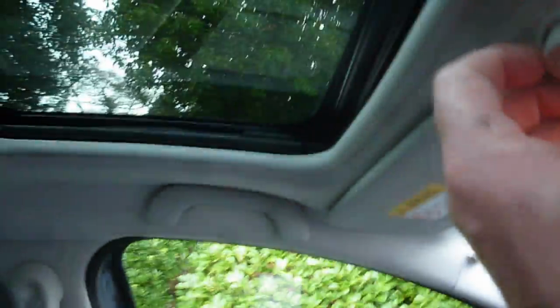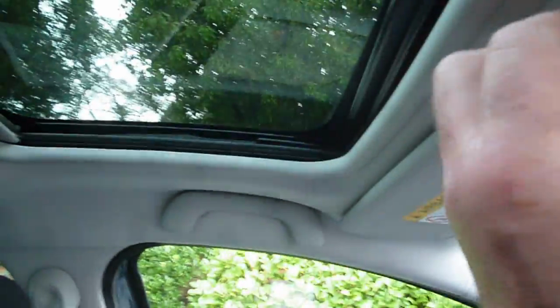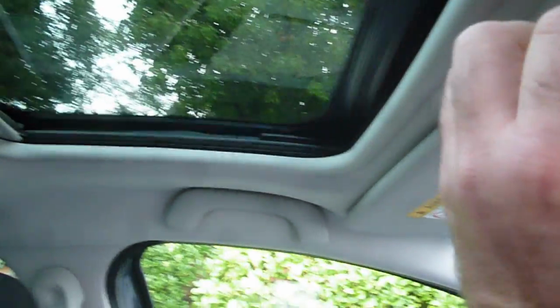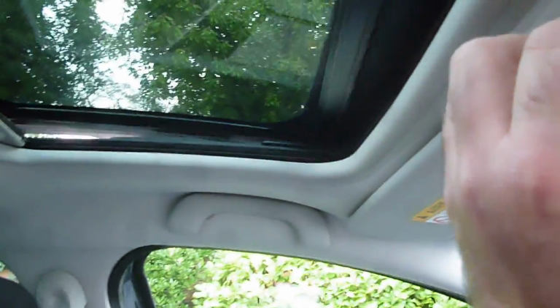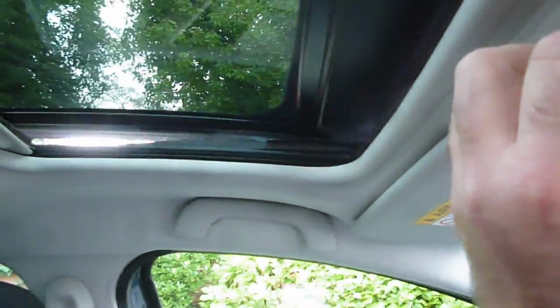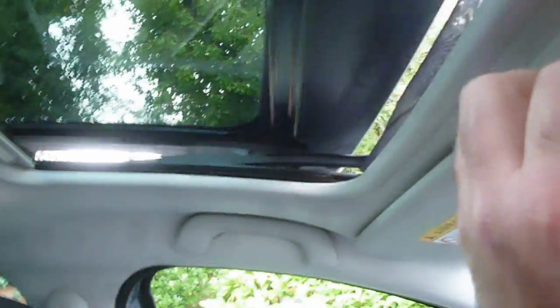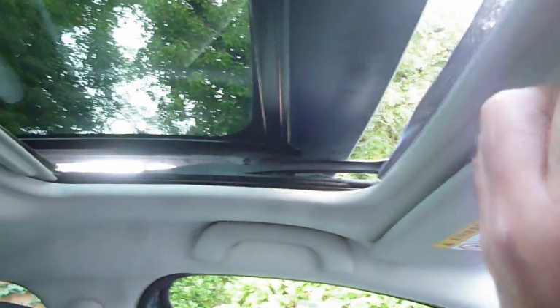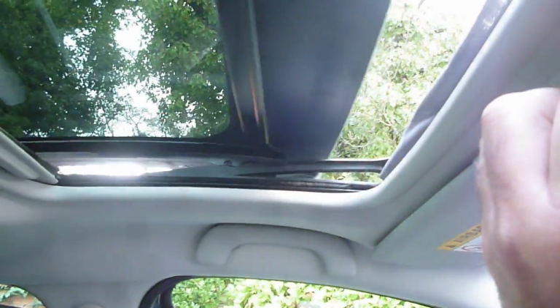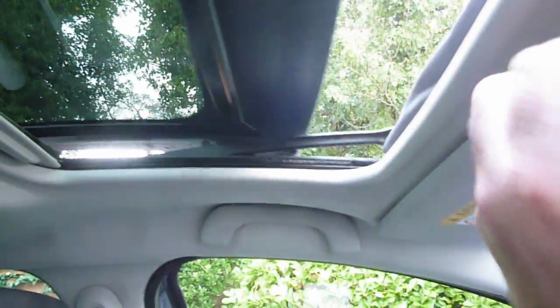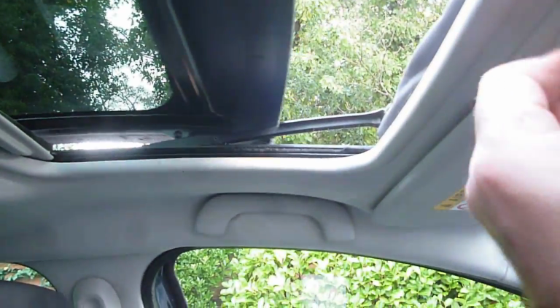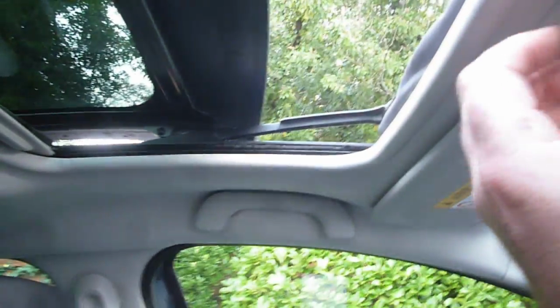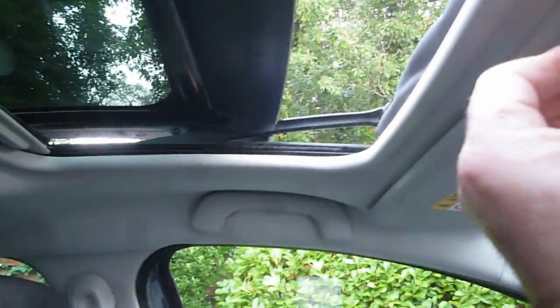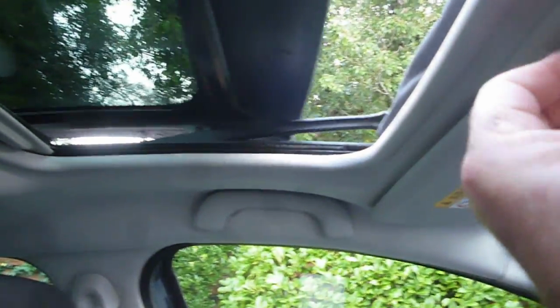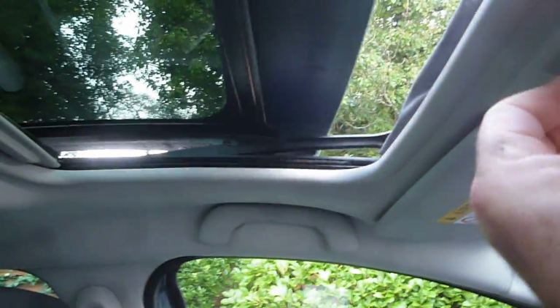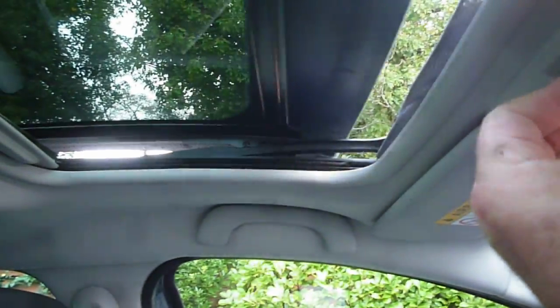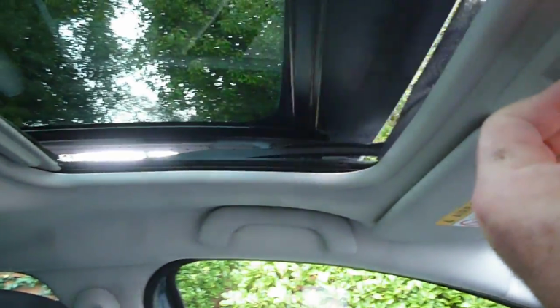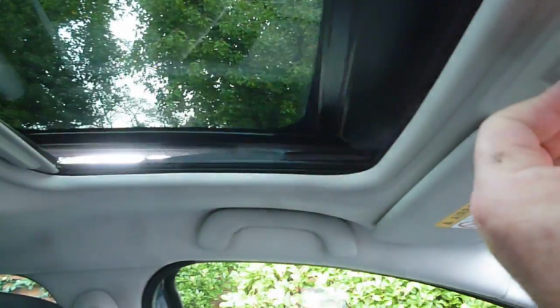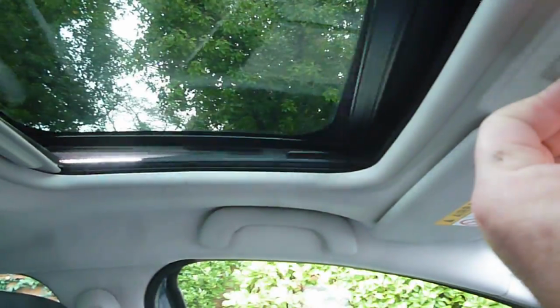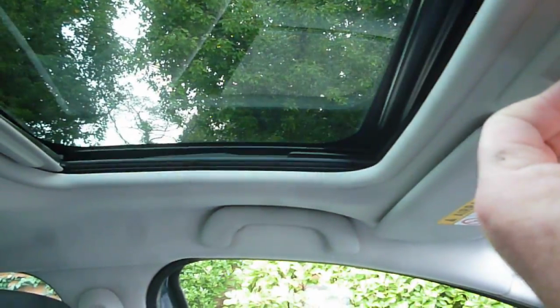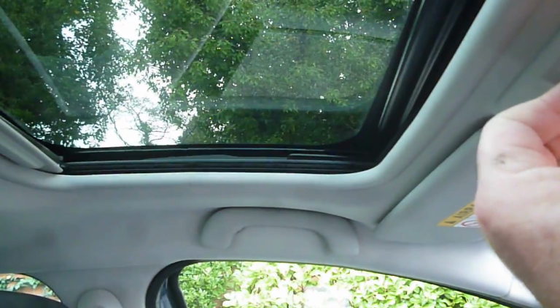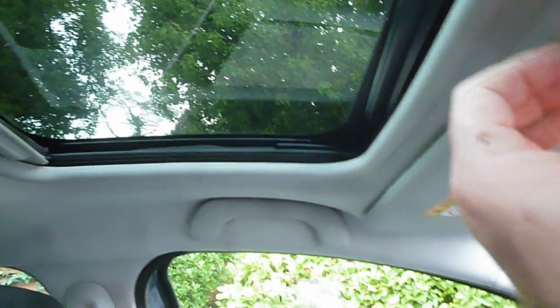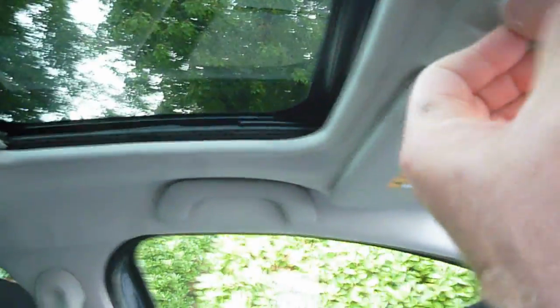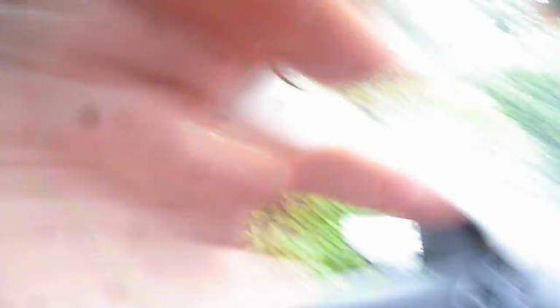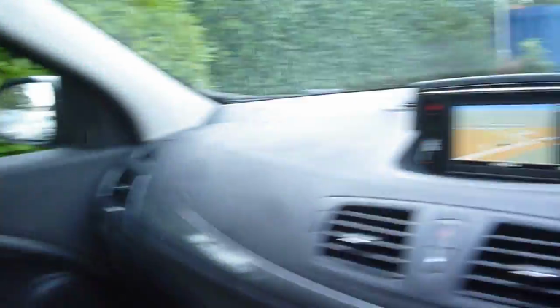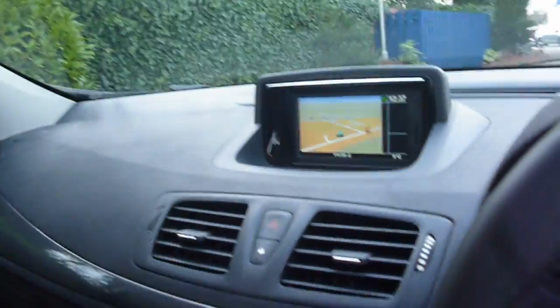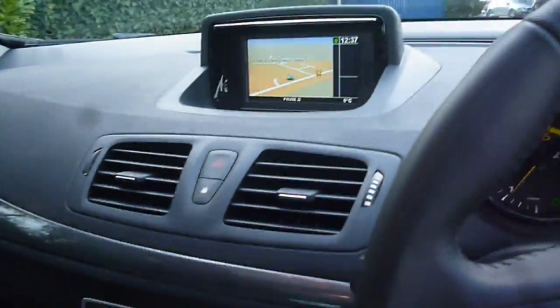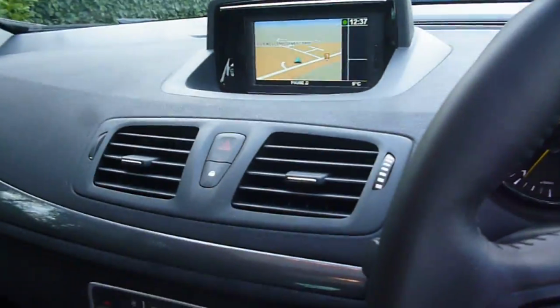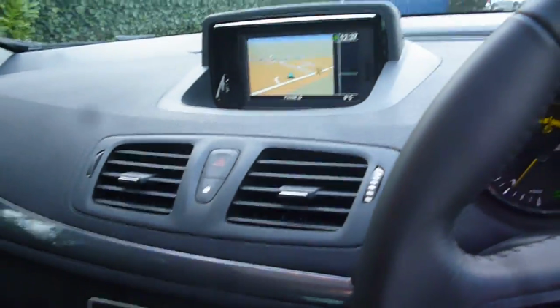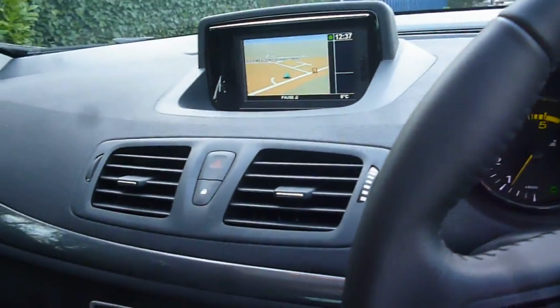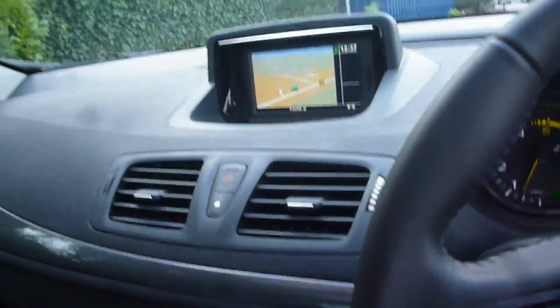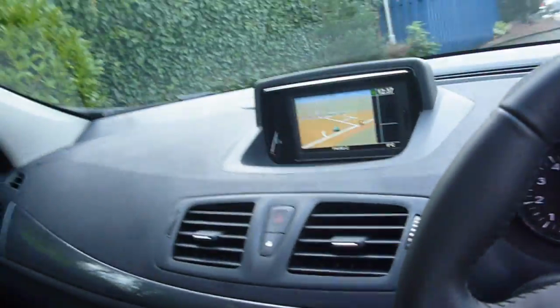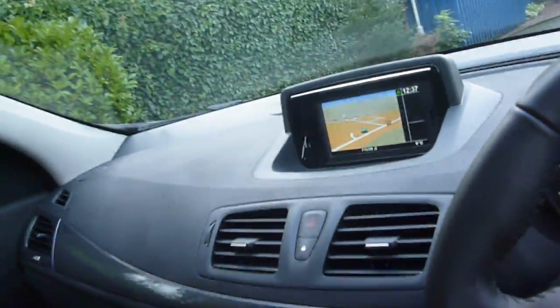The sunroof is all operational as you can see. Nice specification.